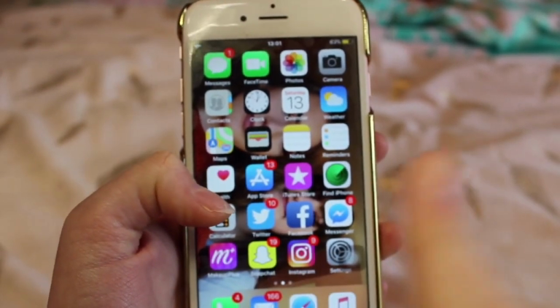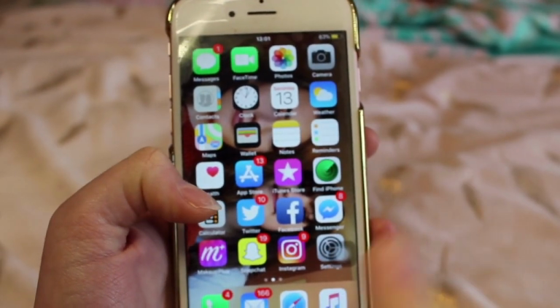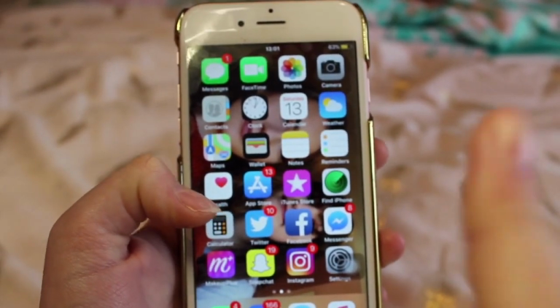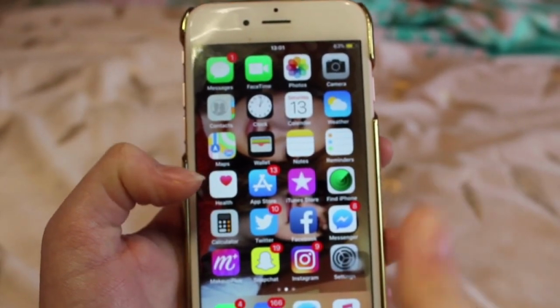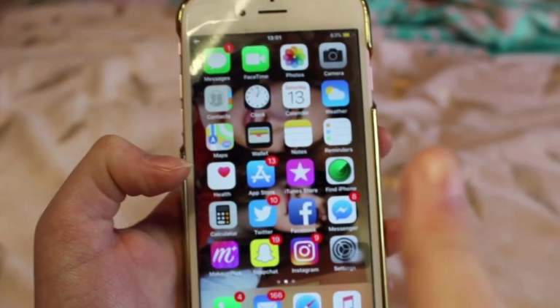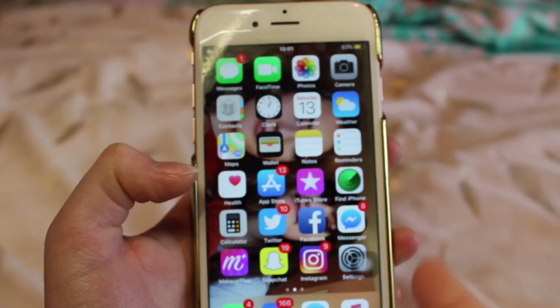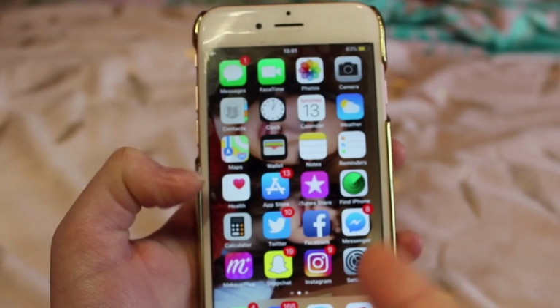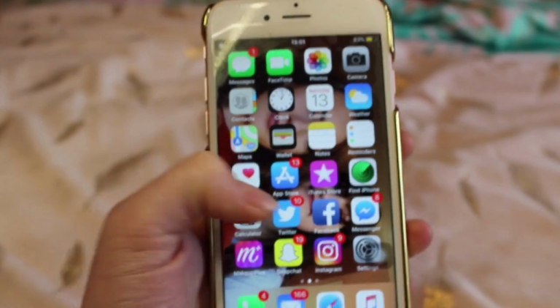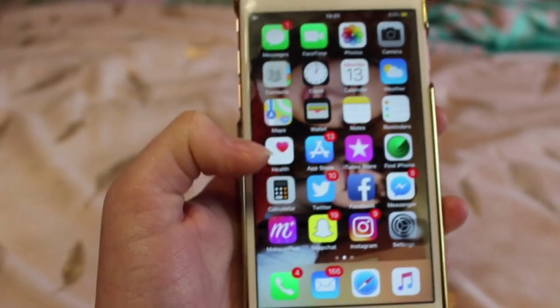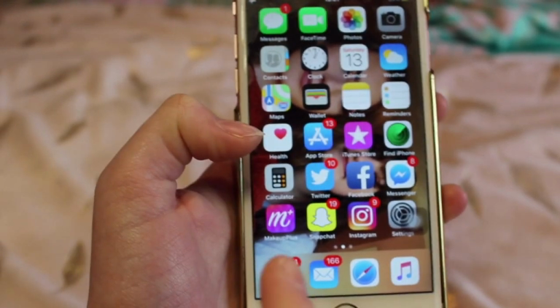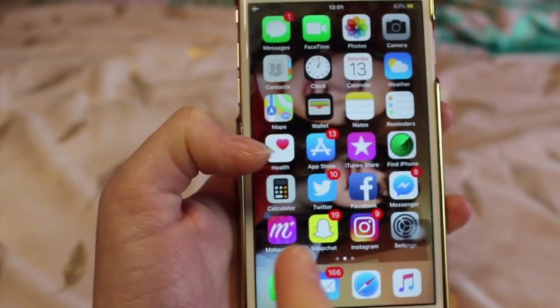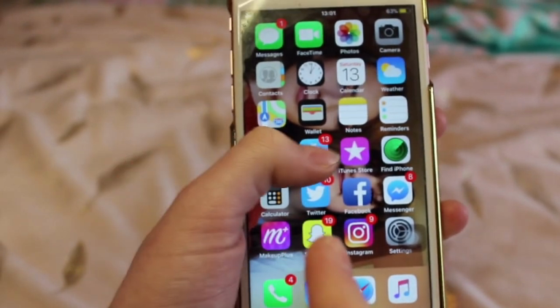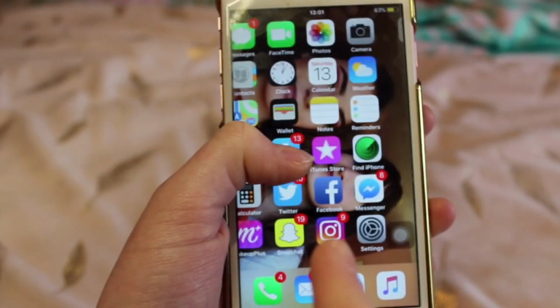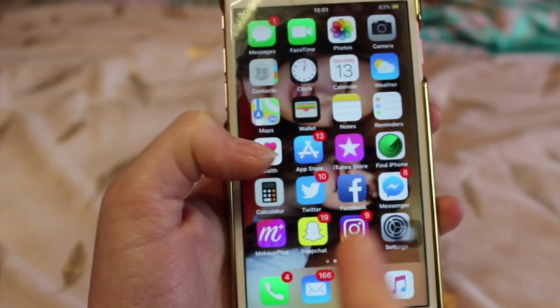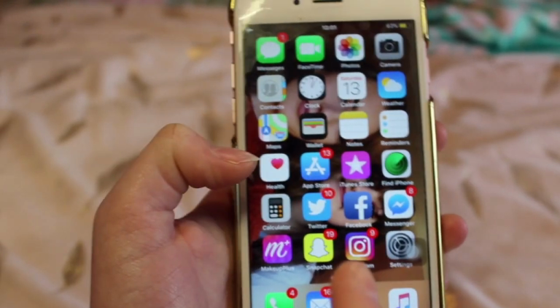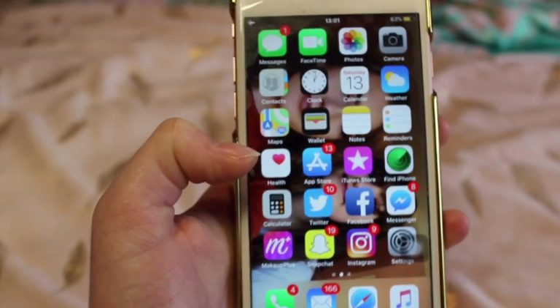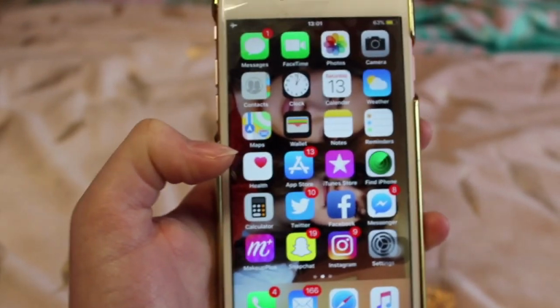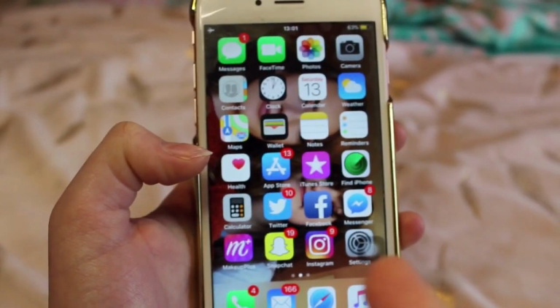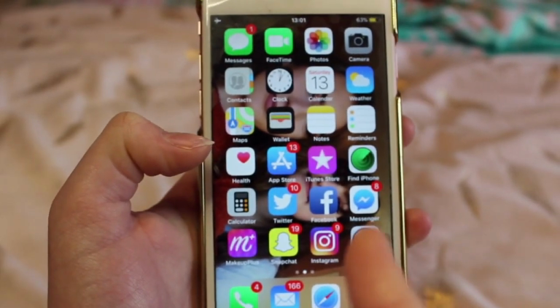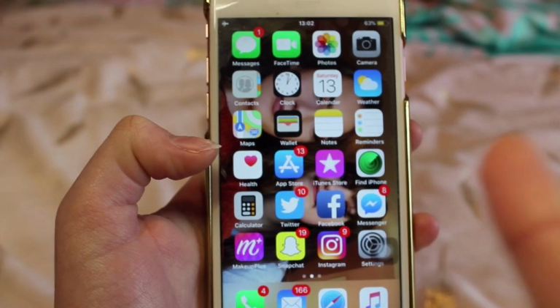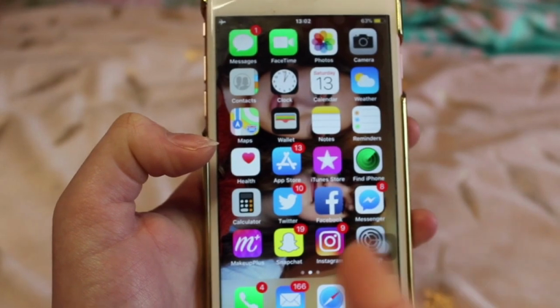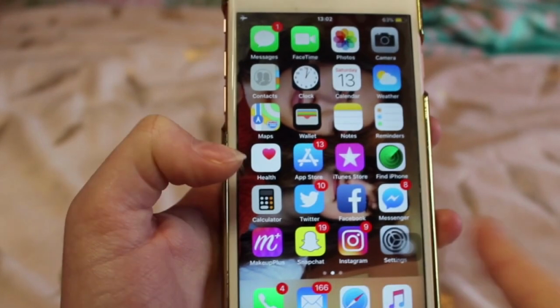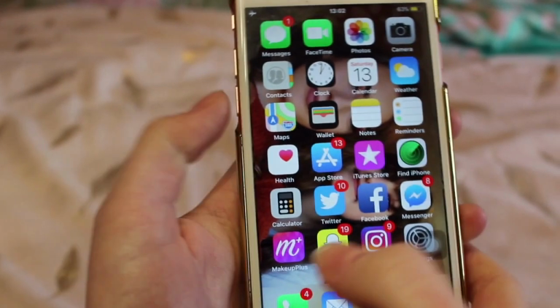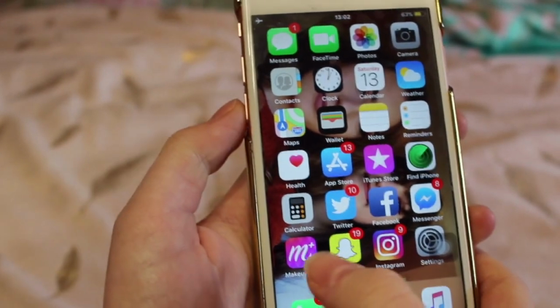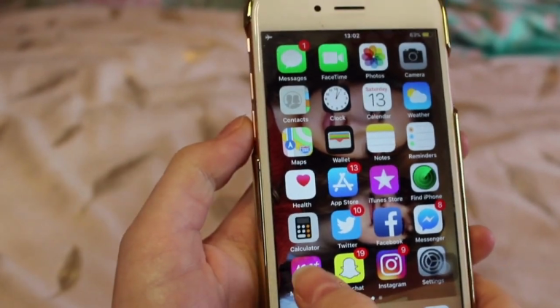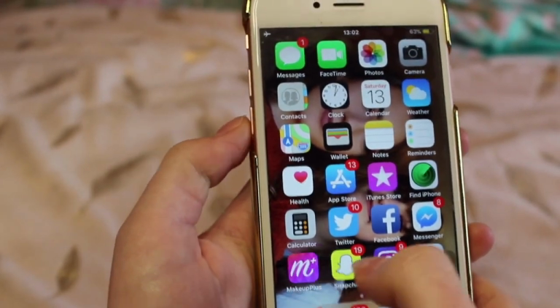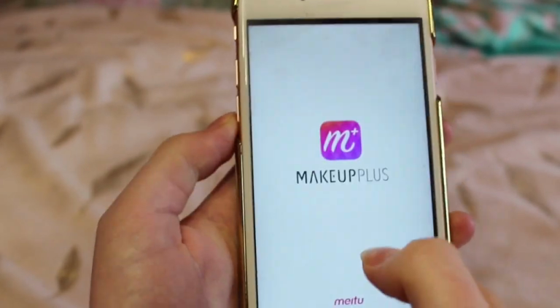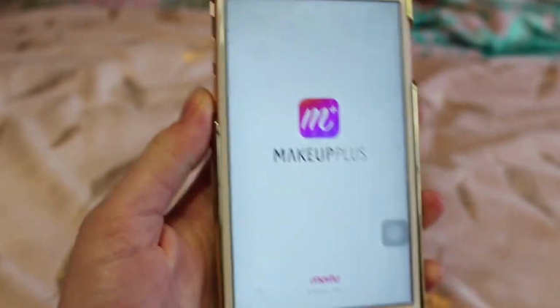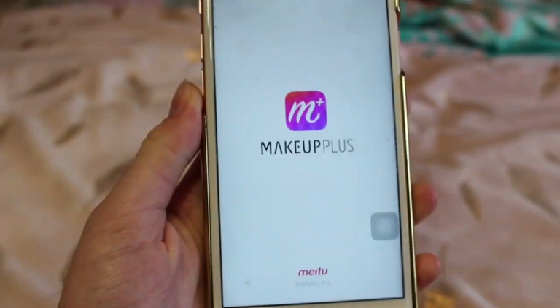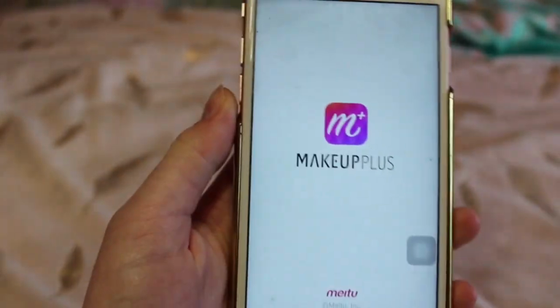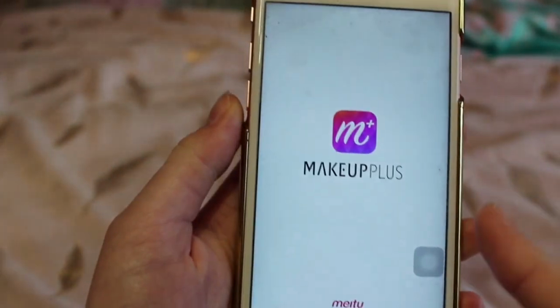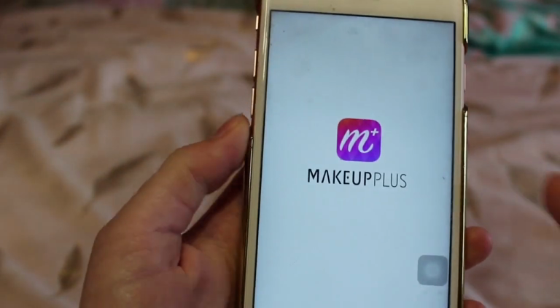And then at the bottom I've got my Twitter, I've got Facebook, I've got the Messenger for Facebook, and I've got a makeup app to make your face look flawless because I do edit all my photos on there. It's called Makeup Plus.